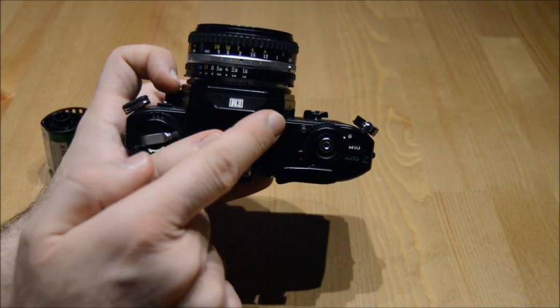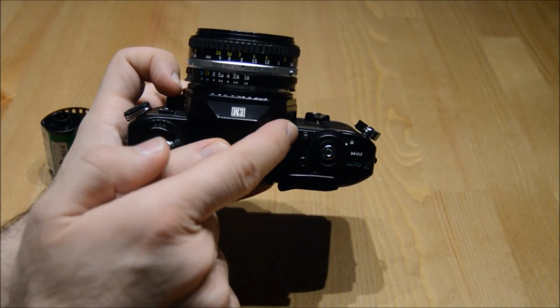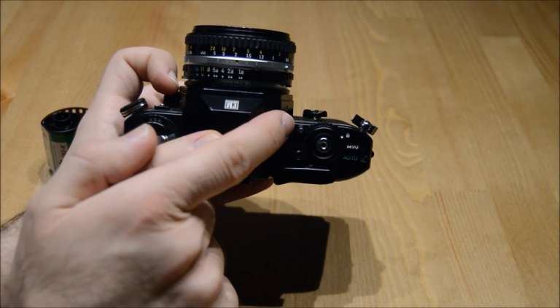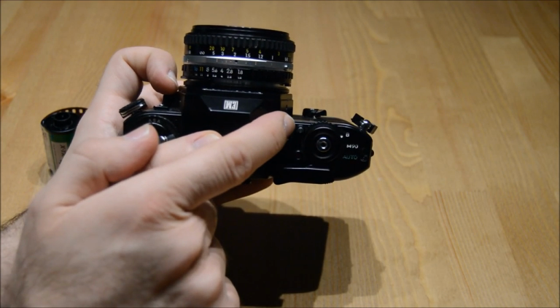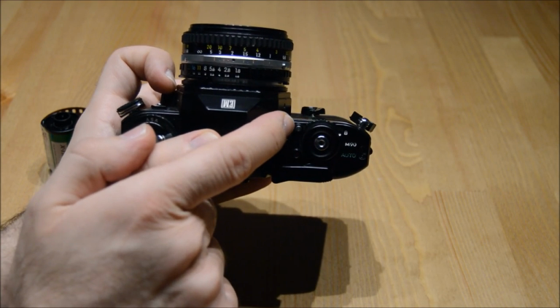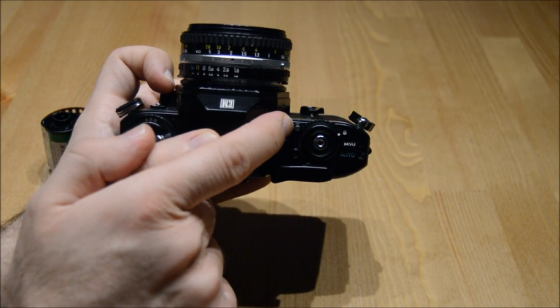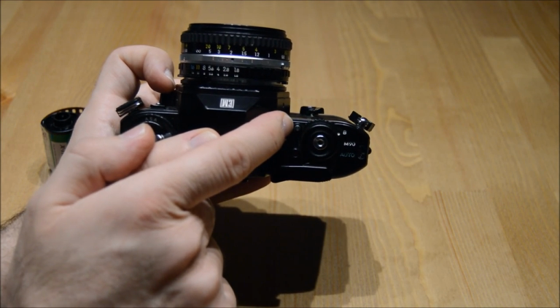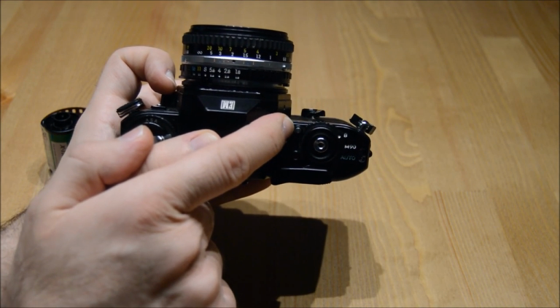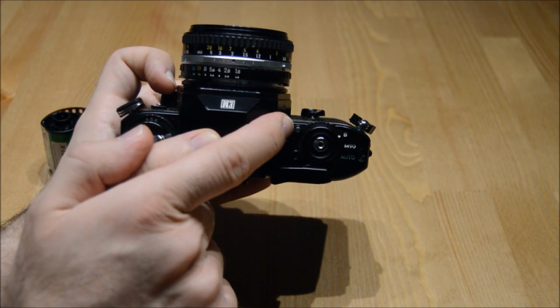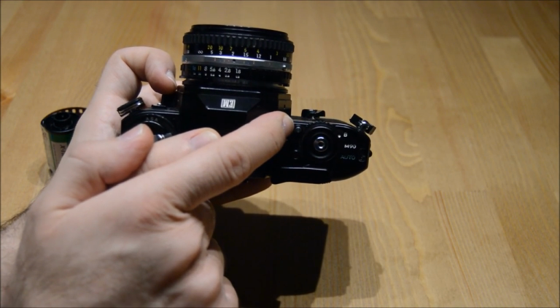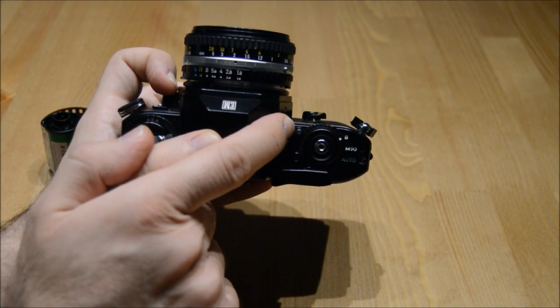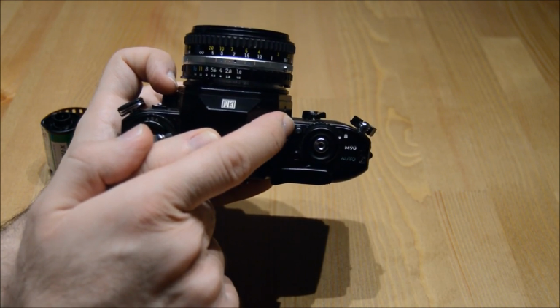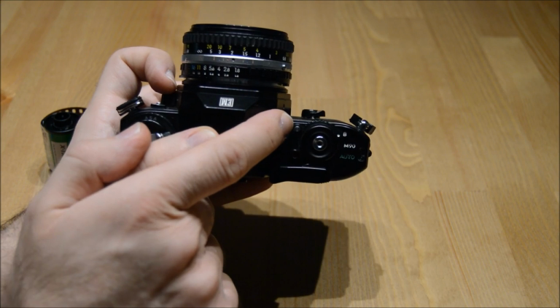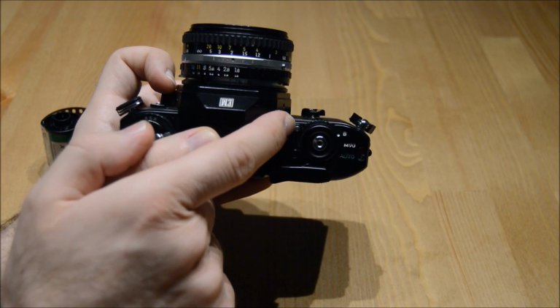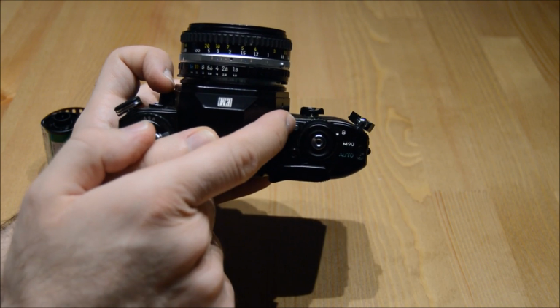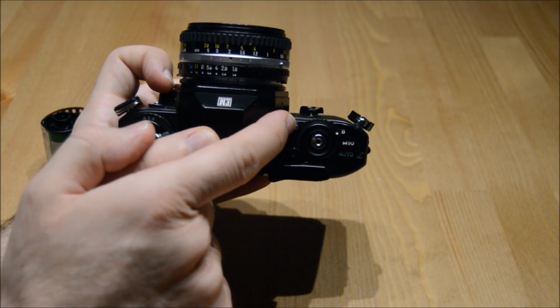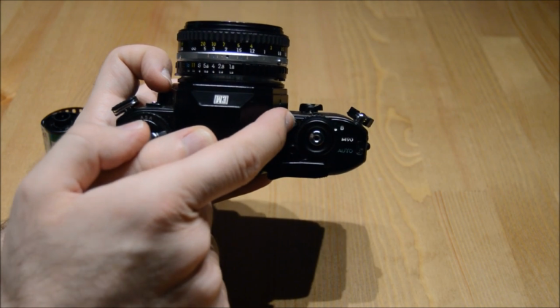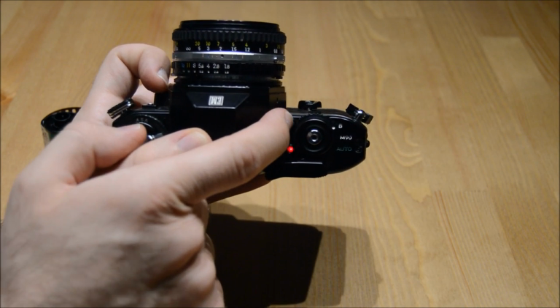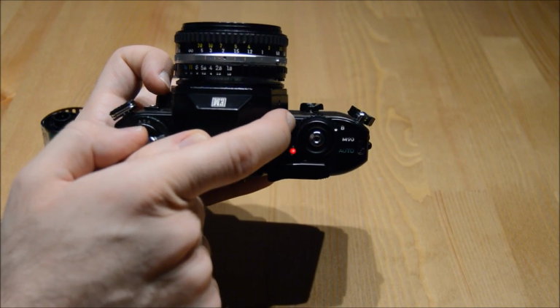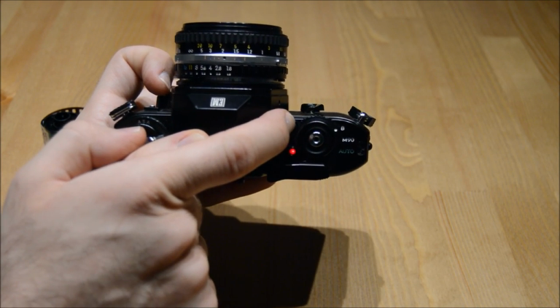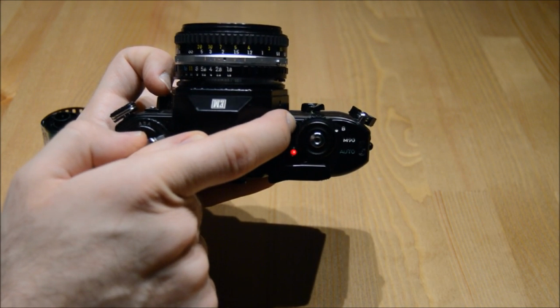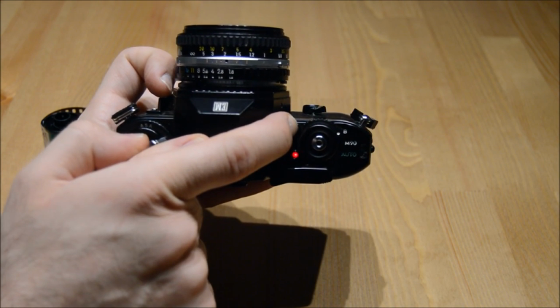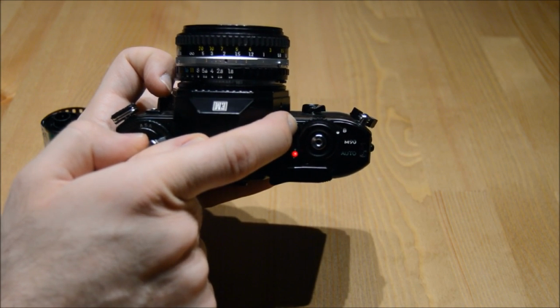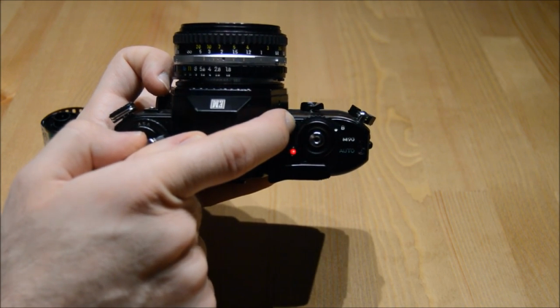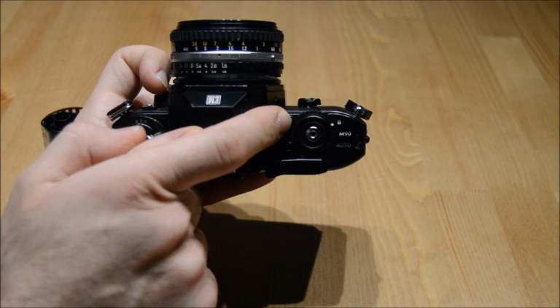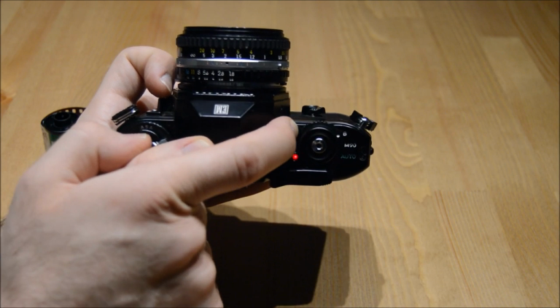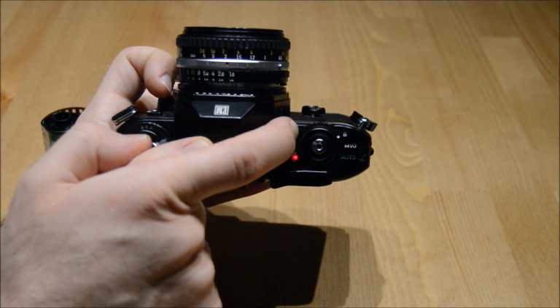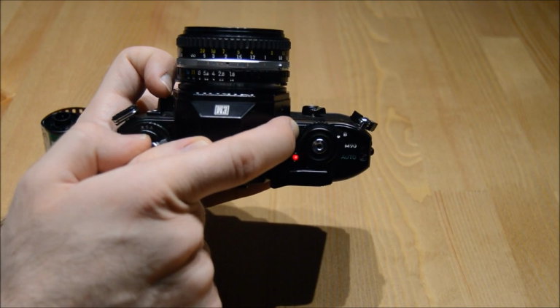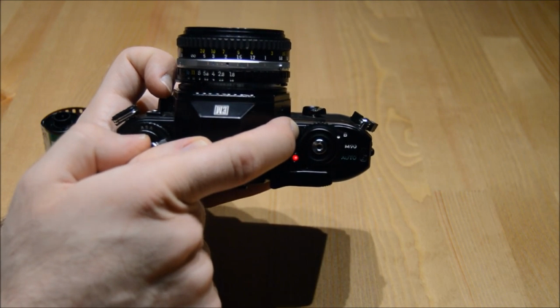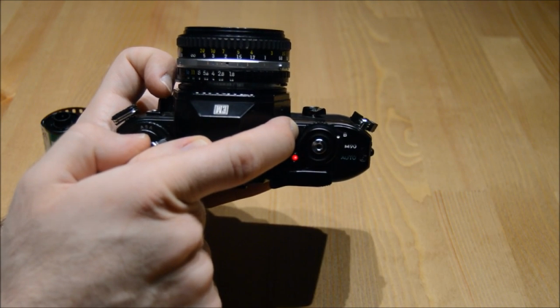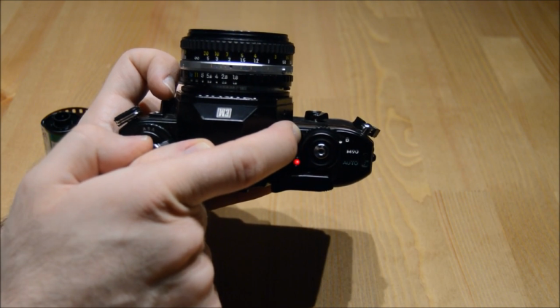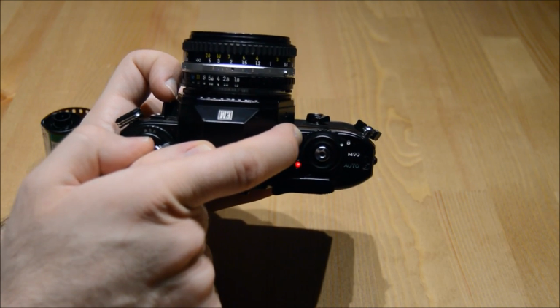This button over here tells you whether or not the batteries are good. When I press down on the button, the light should turn on. If the light turns on as it did, that means the batteries are still good.